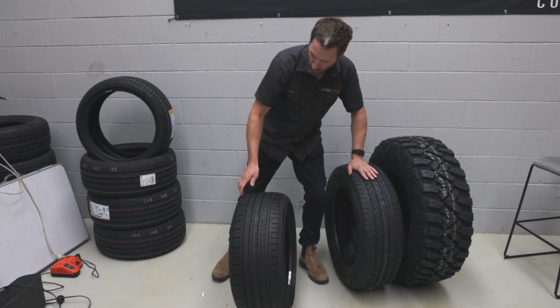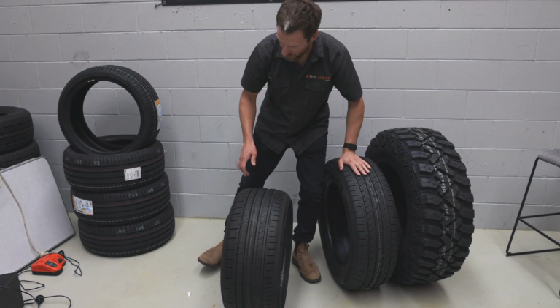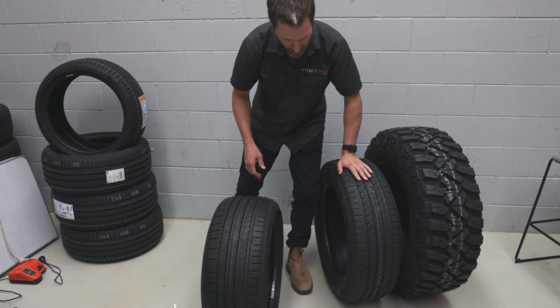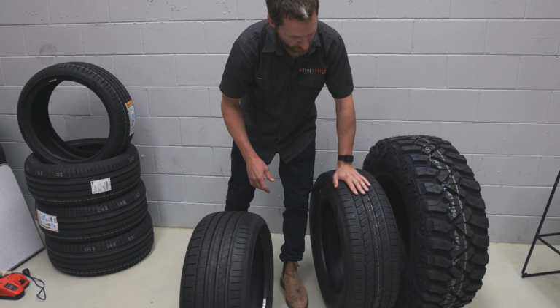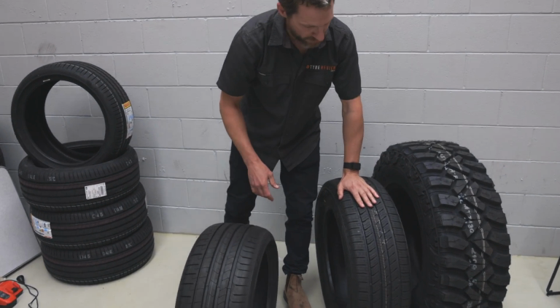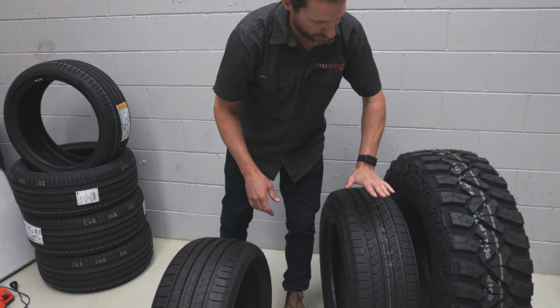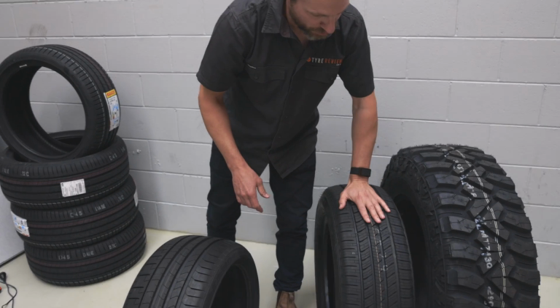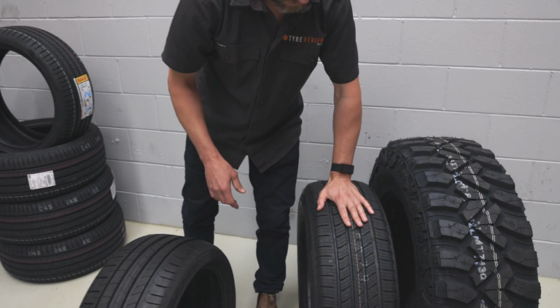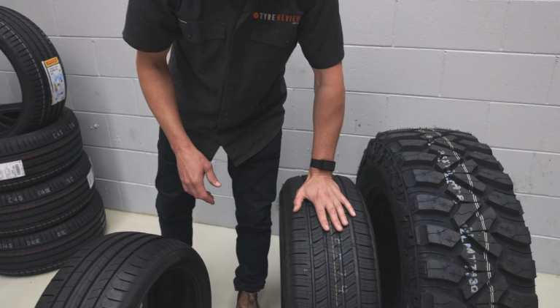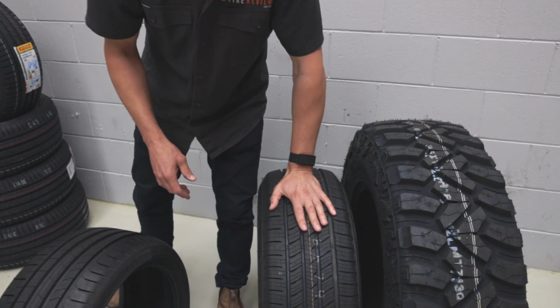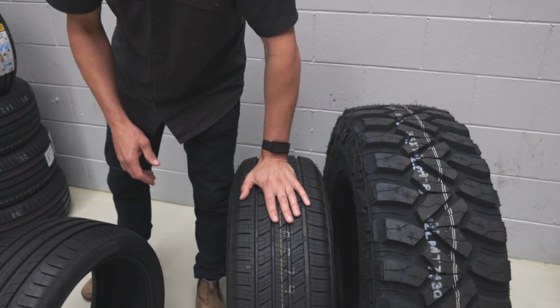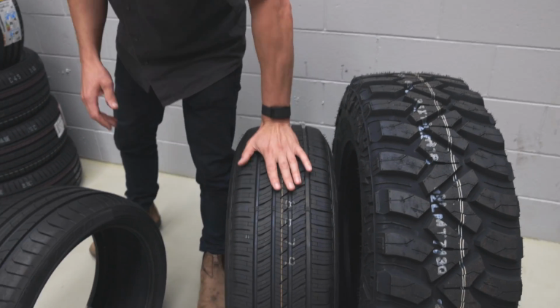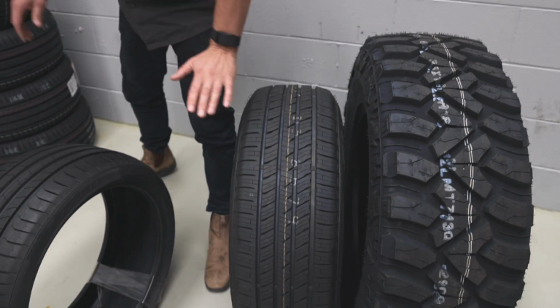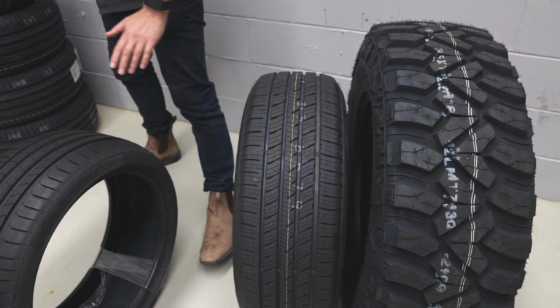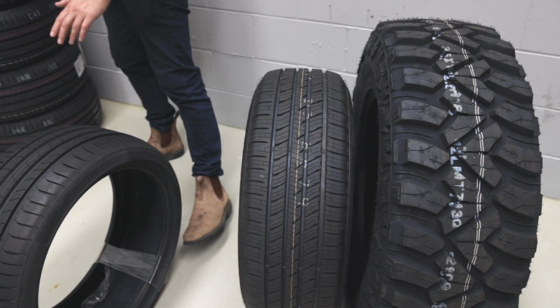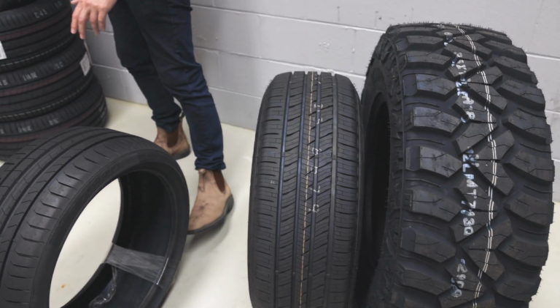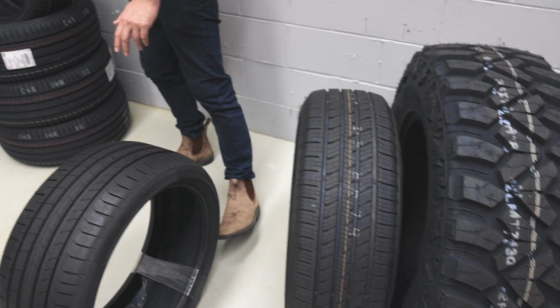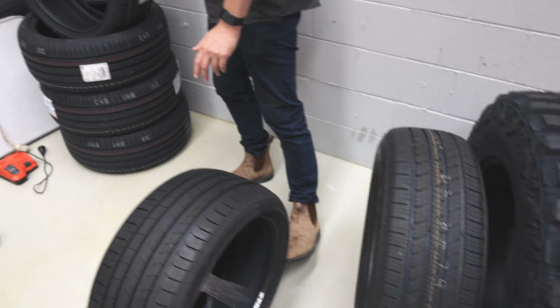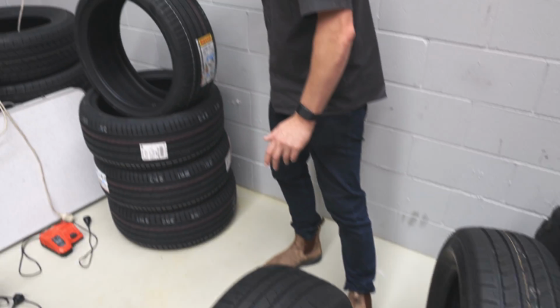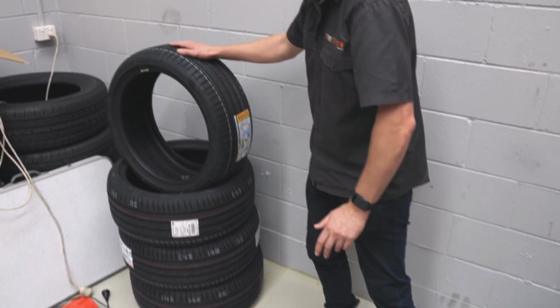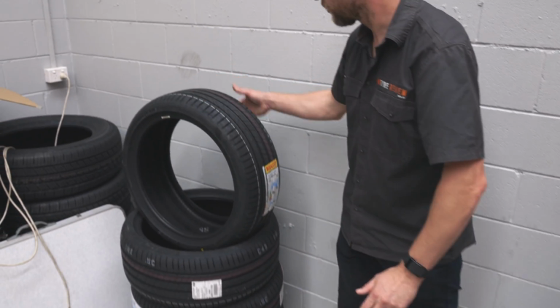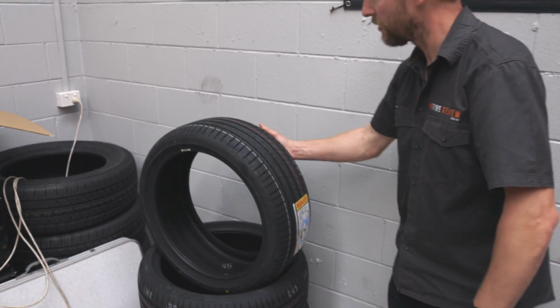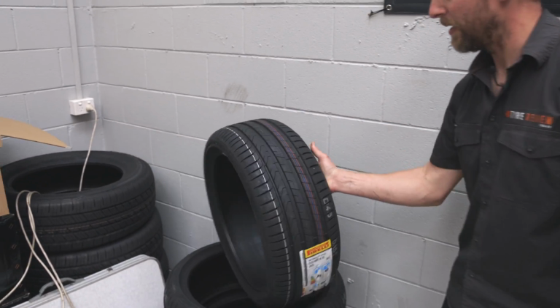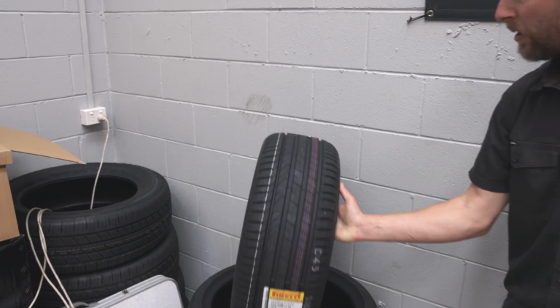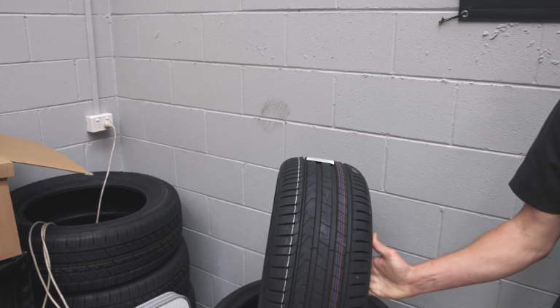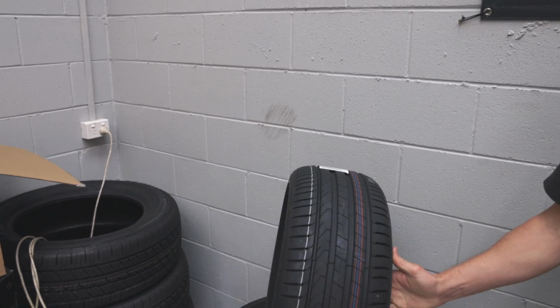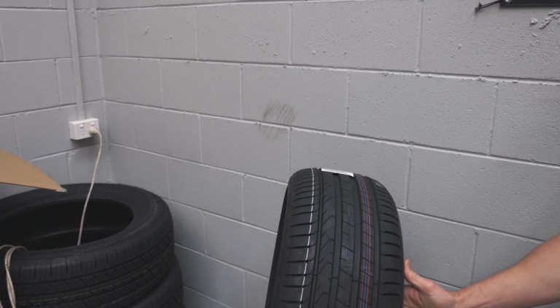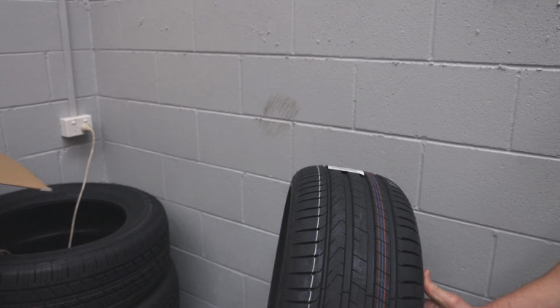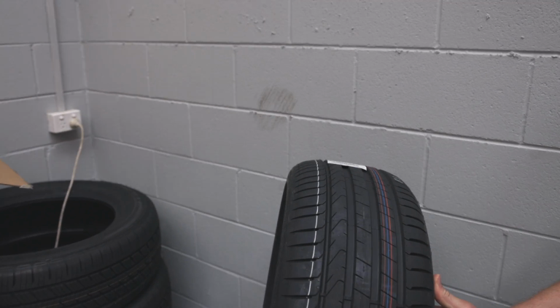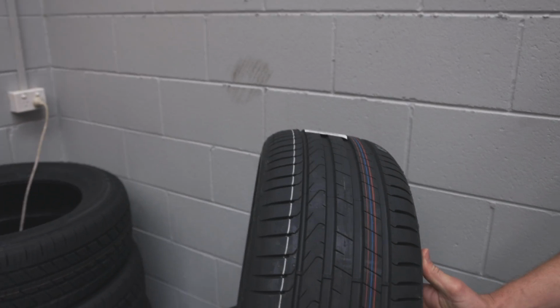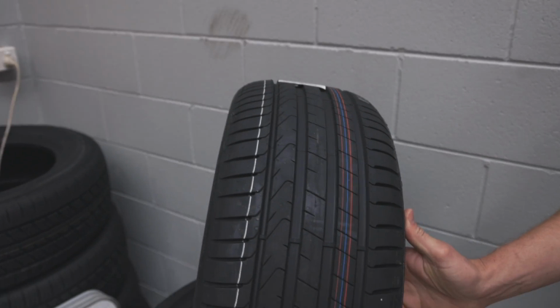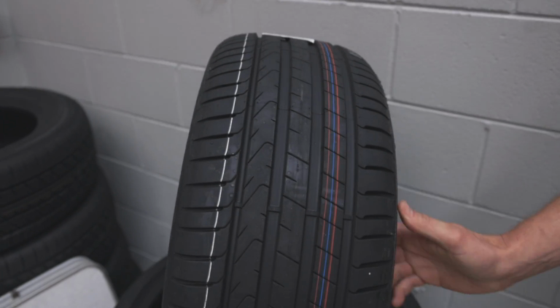This is an SUV tyre and it's also asymmetrical. It's another semi-performance tyre that's also asymmetrical.